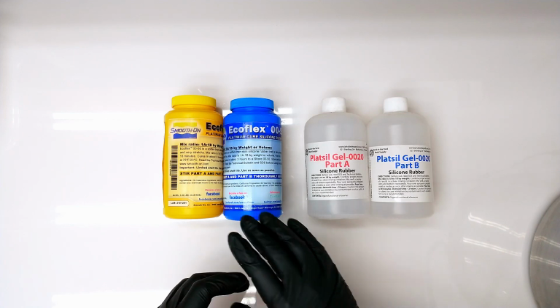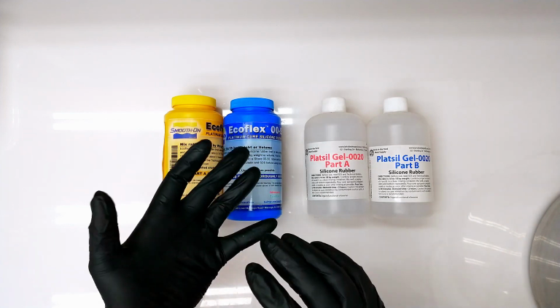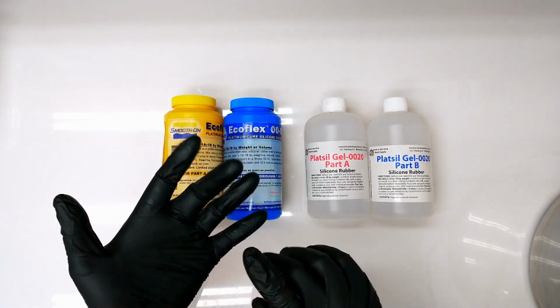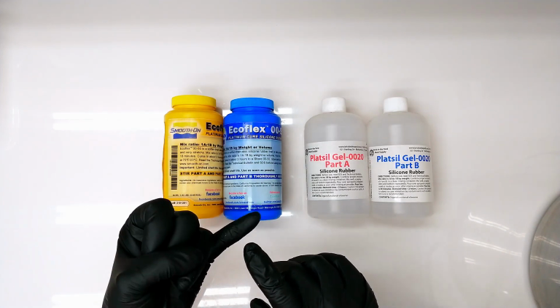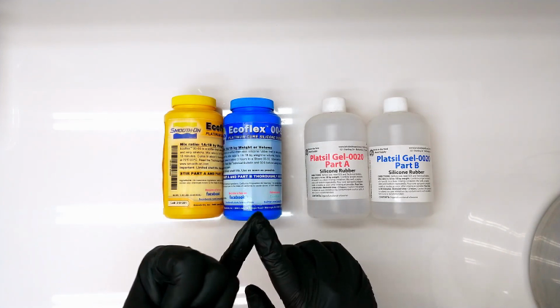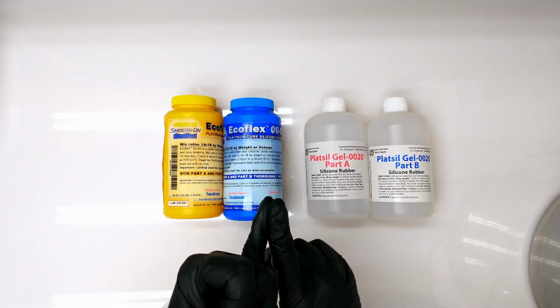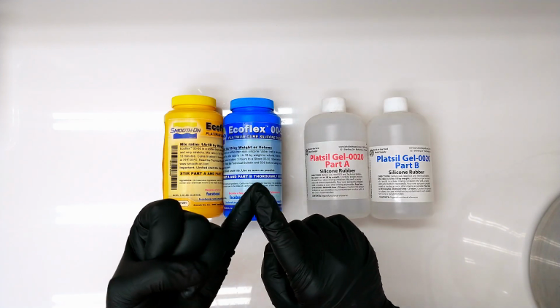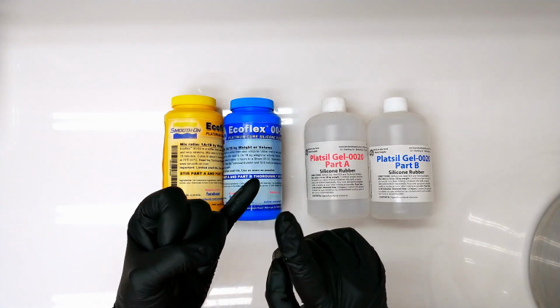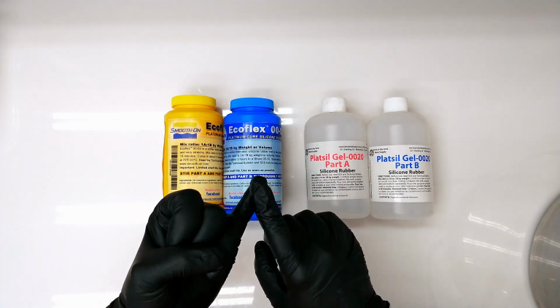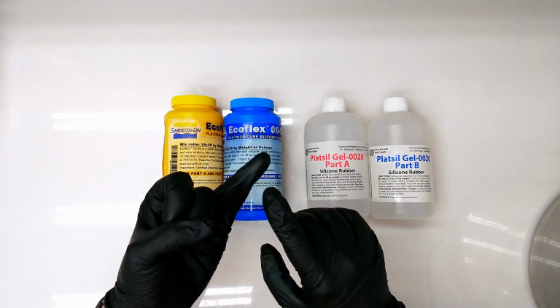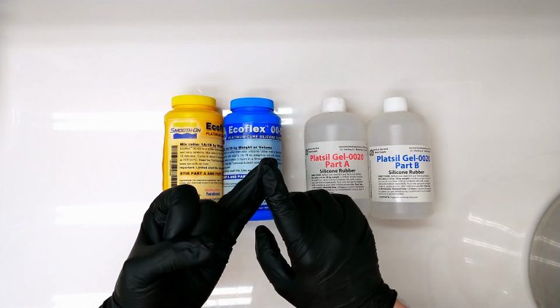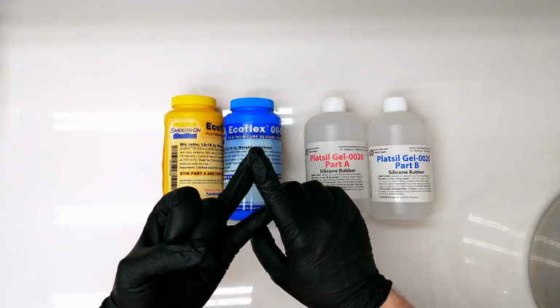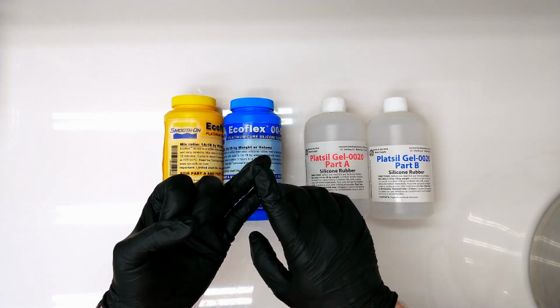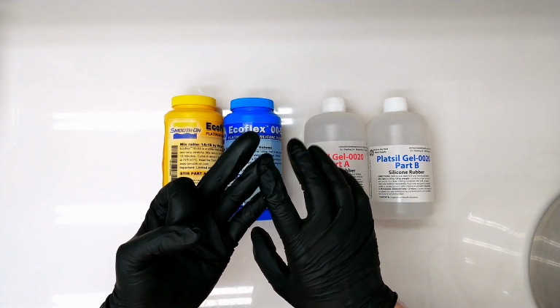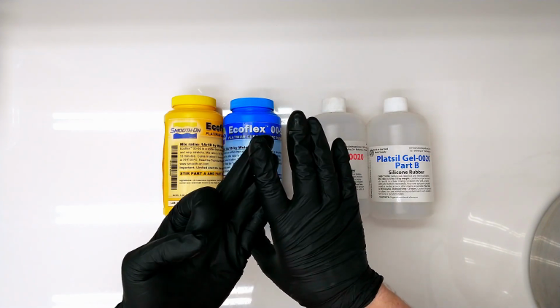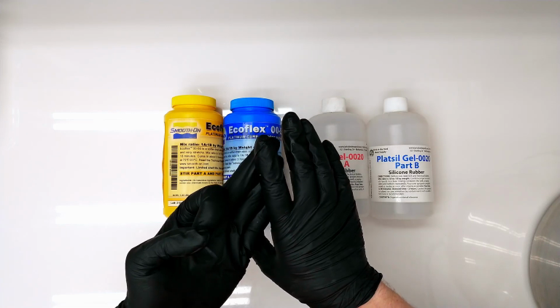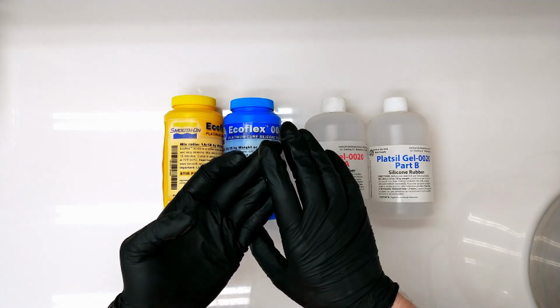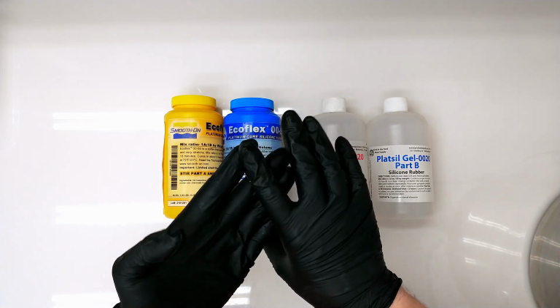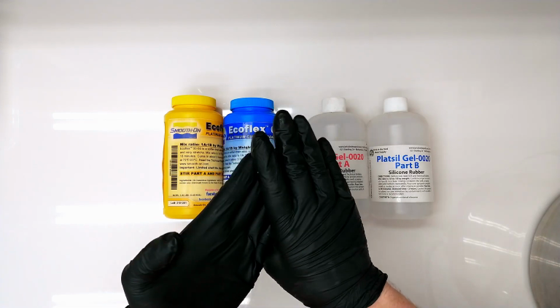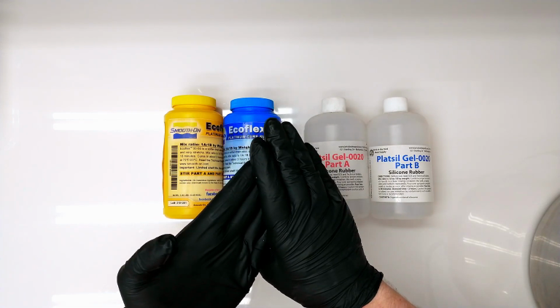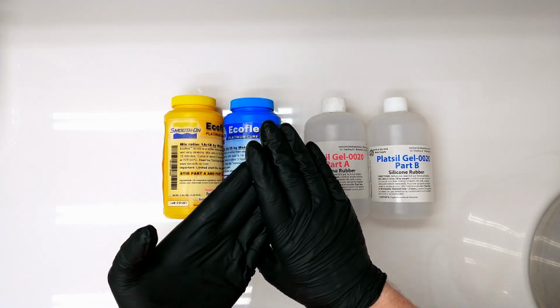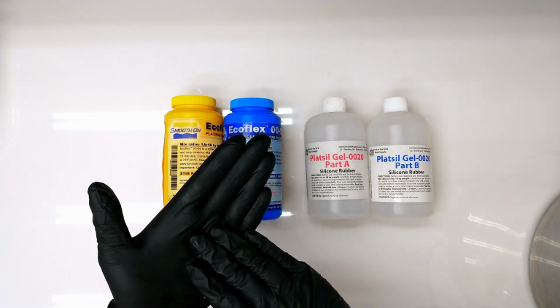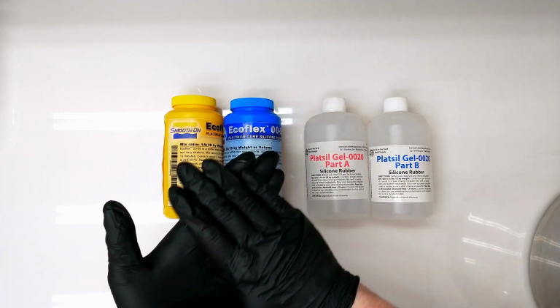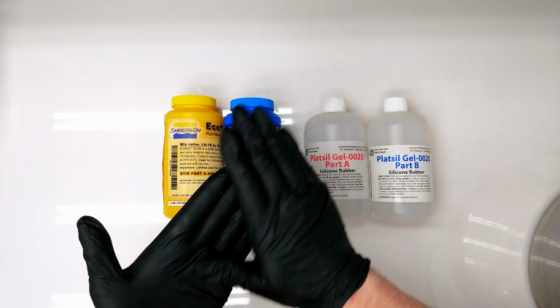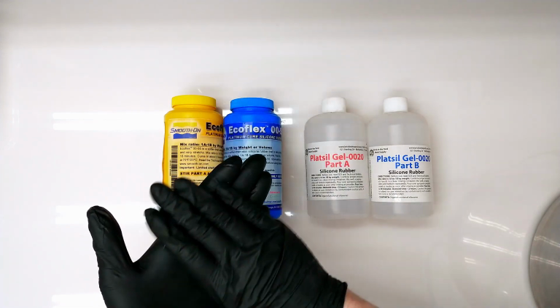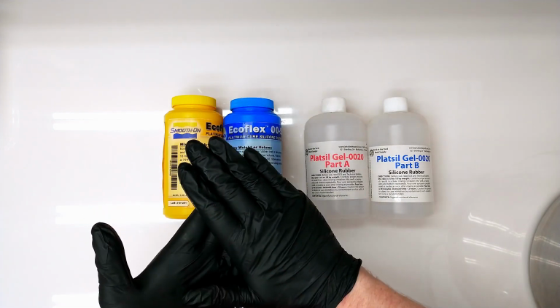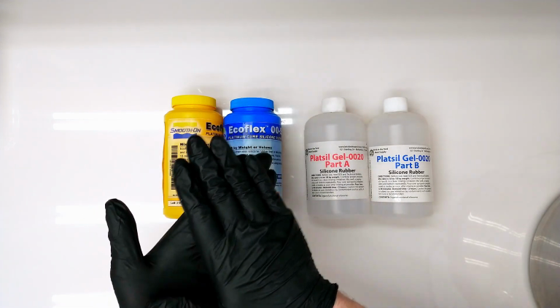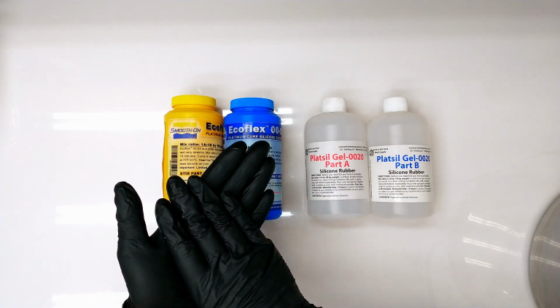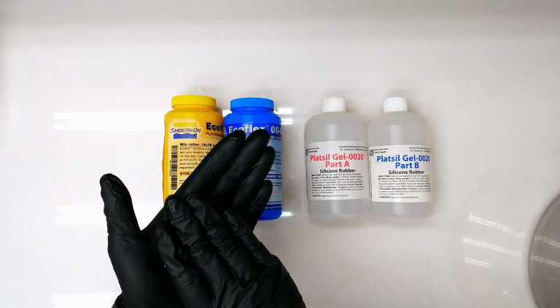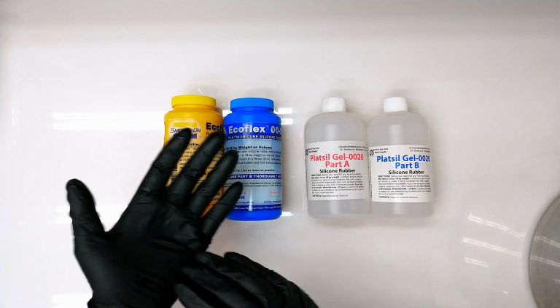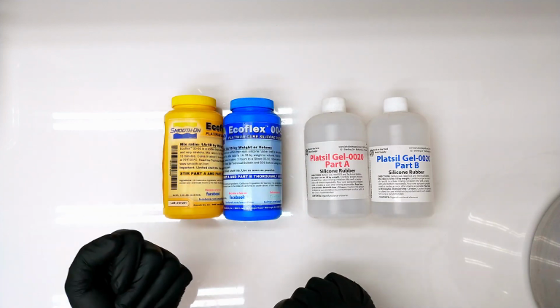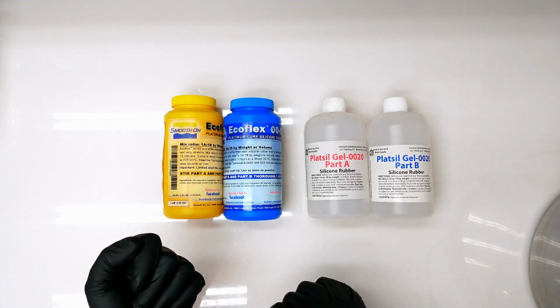In those 18 minutes, we've got to get the silicone mixed, get our pigment in, get it vacuumed, and get it poured. That is the time frame we've got to get all those things done.